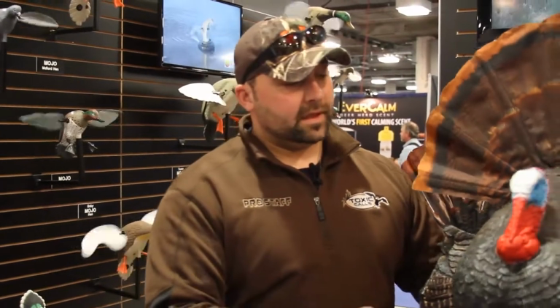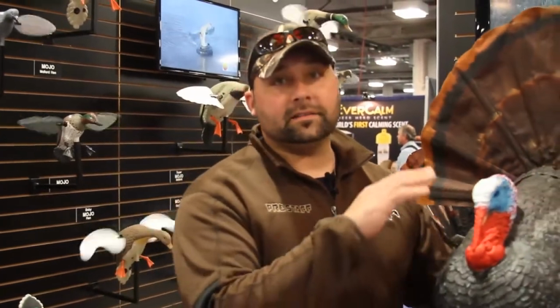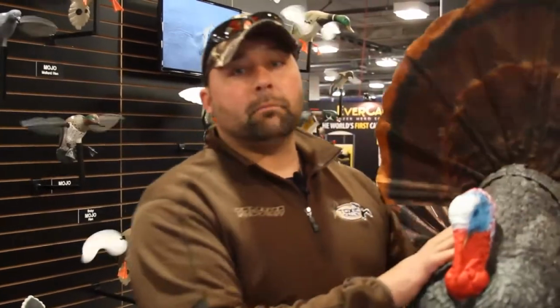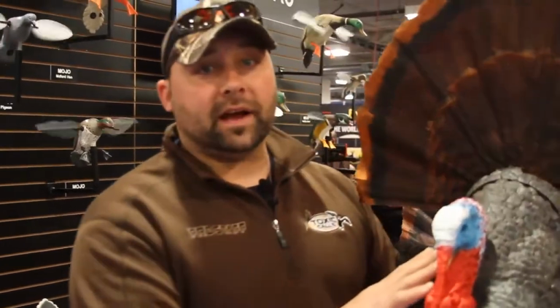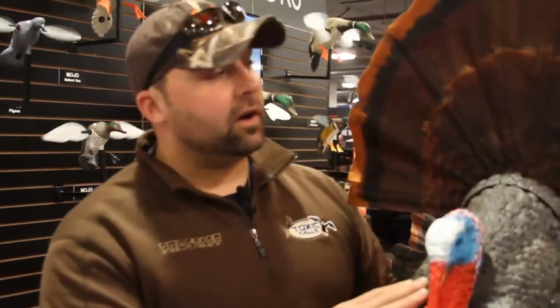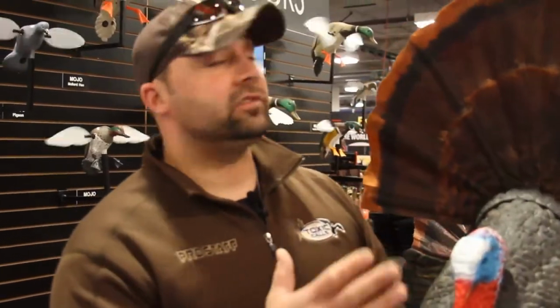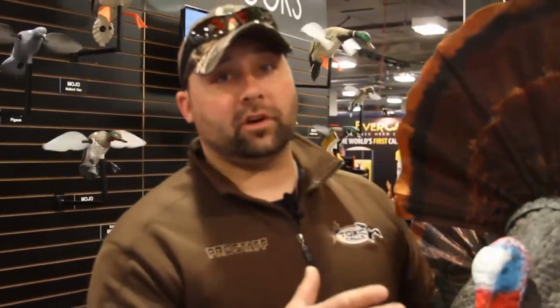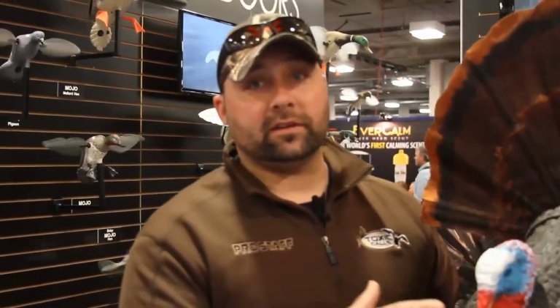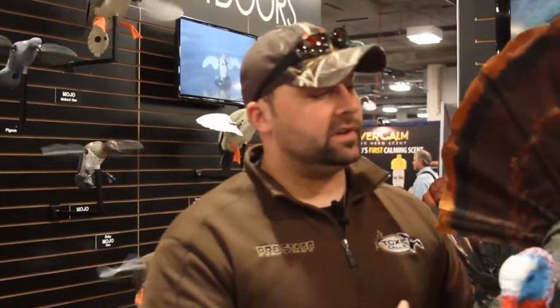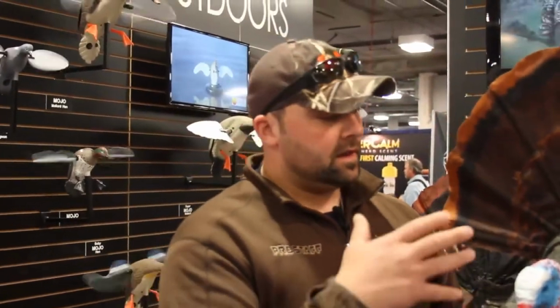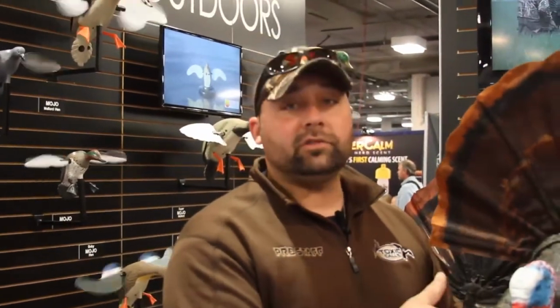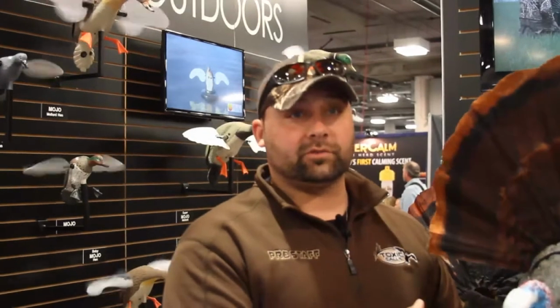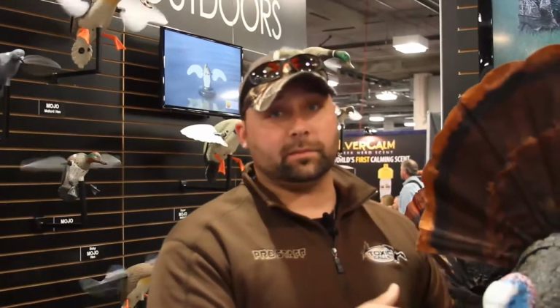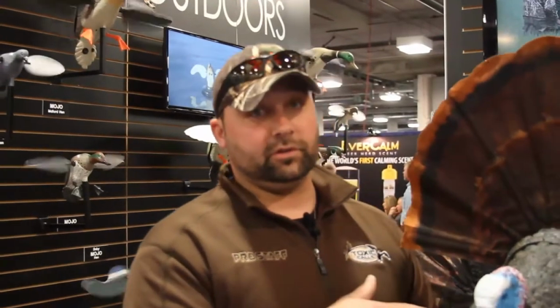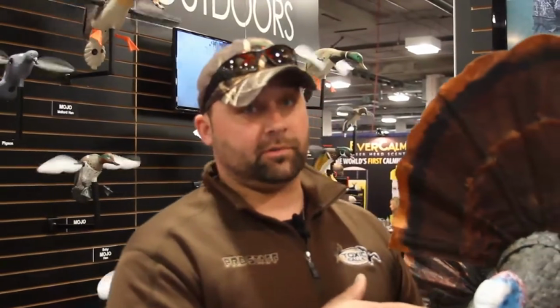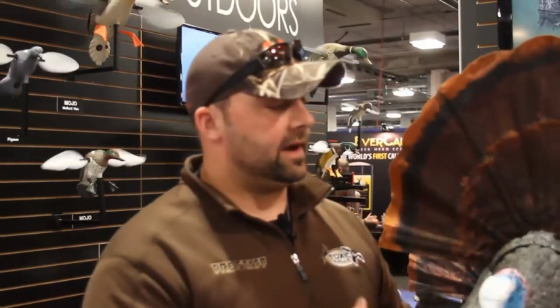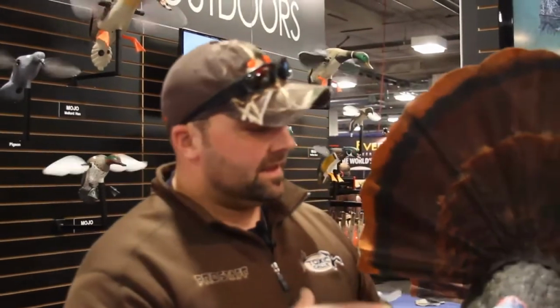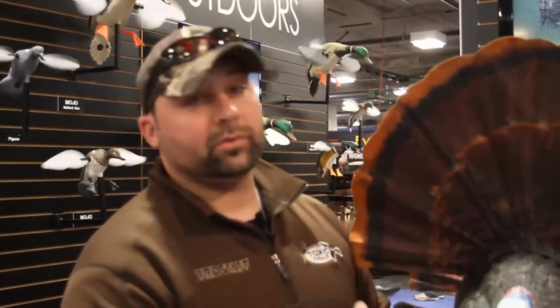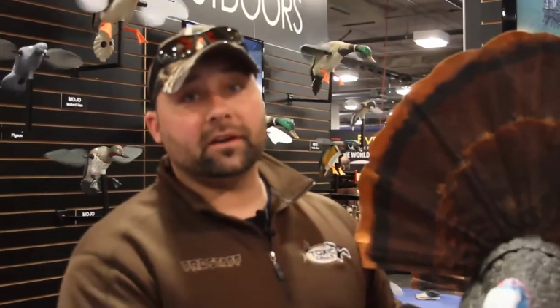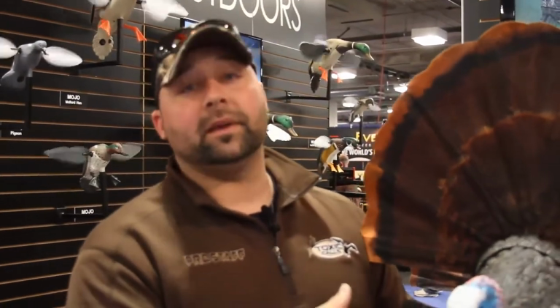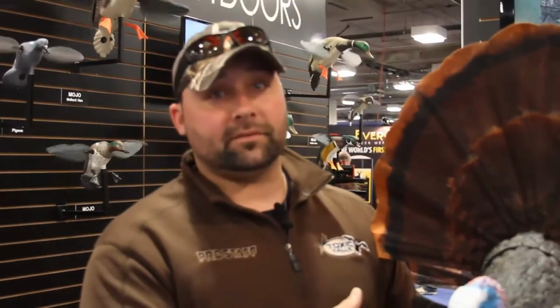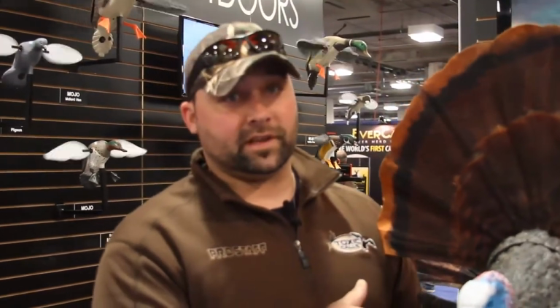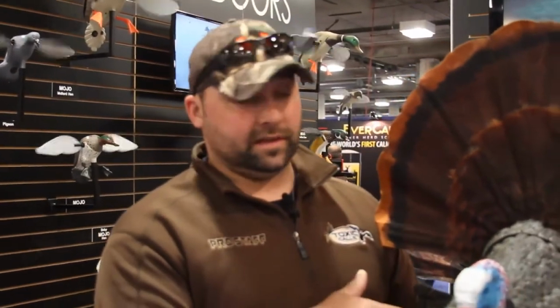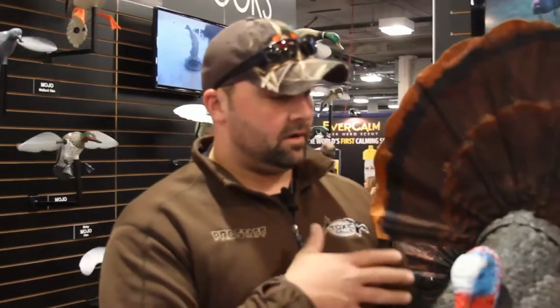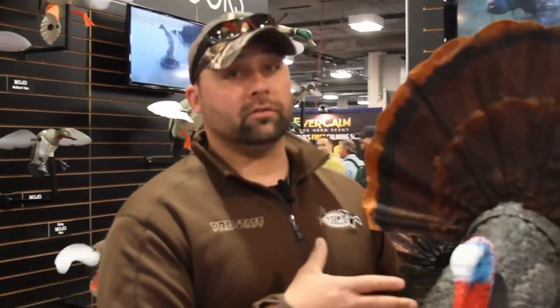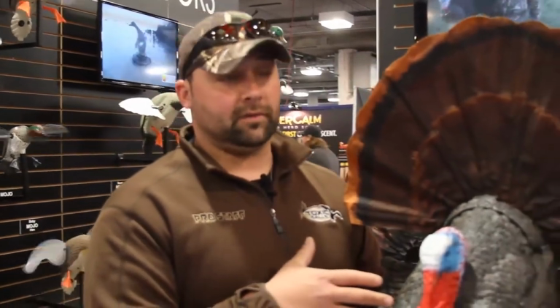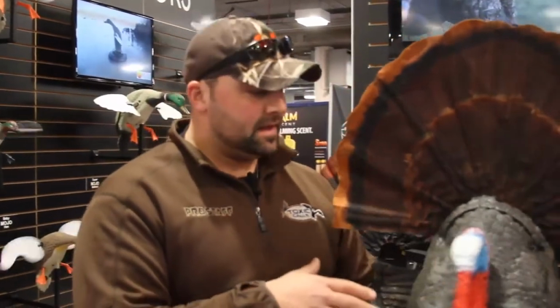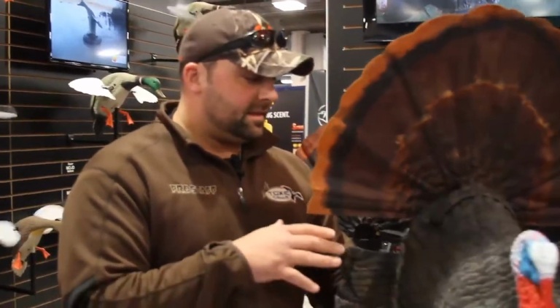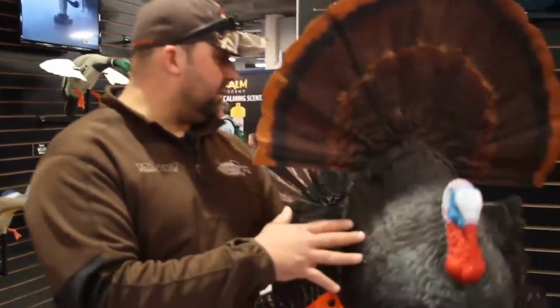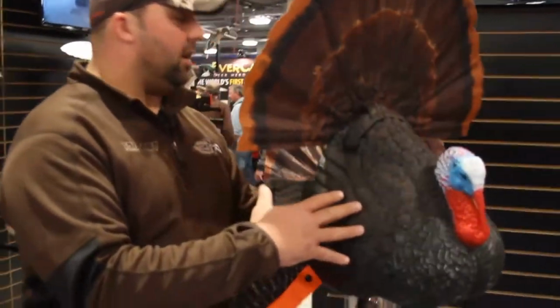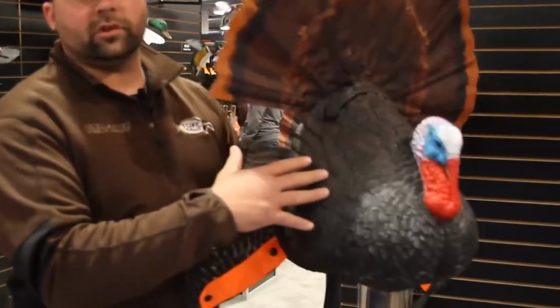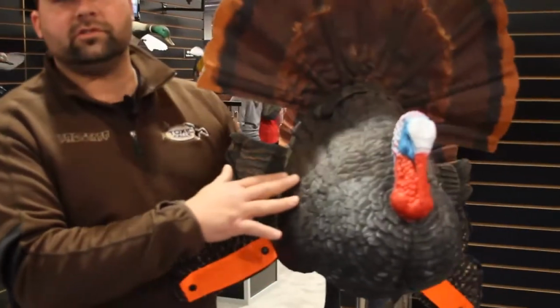Hey guys, Mike from Toxicalls. We're at the SHOT Show 2014. Mojo's just released a bunch of new turkey products, and this one here has got me excited for turkey hunt season all over again. This is what they call the Mojo Scoot and Shoot.